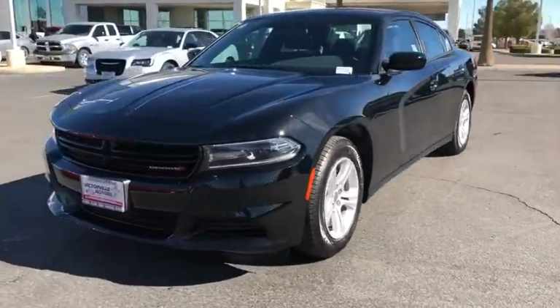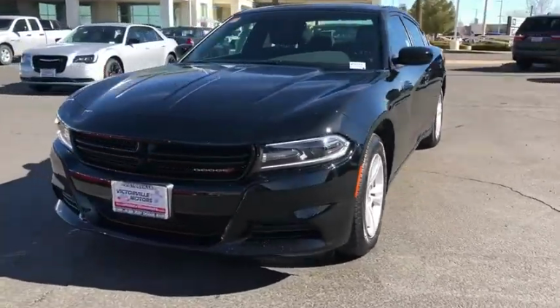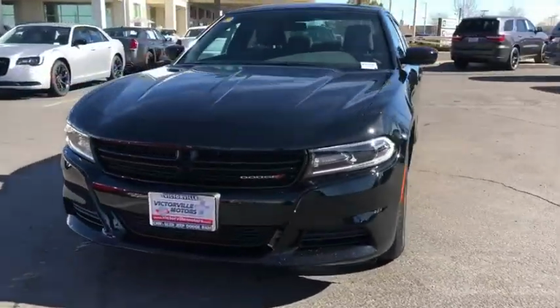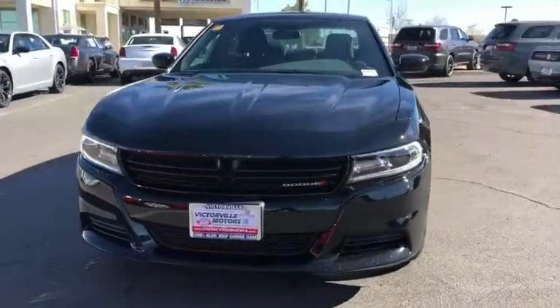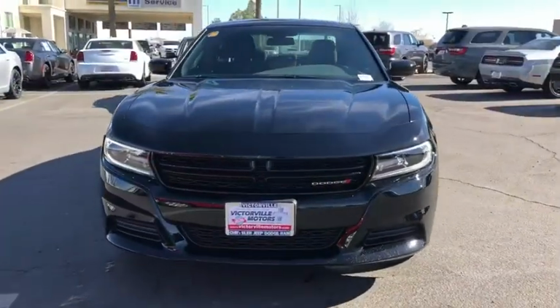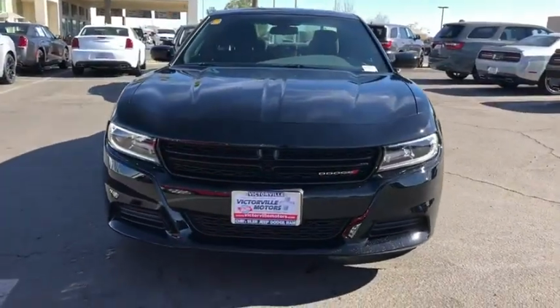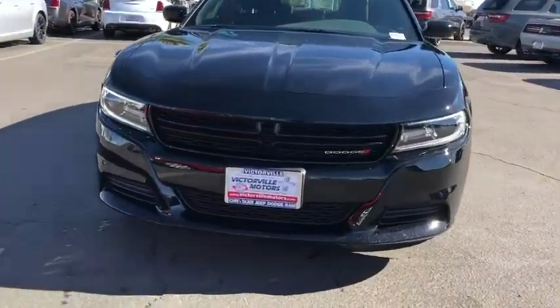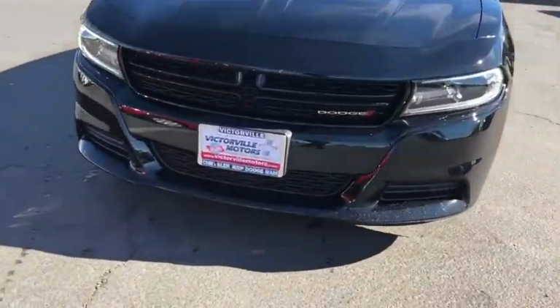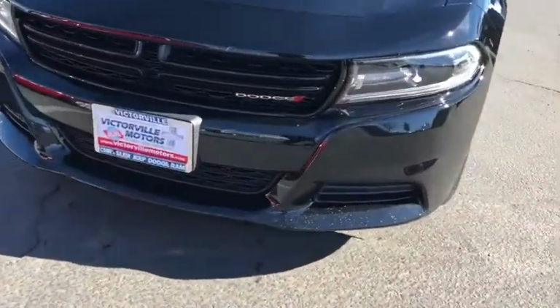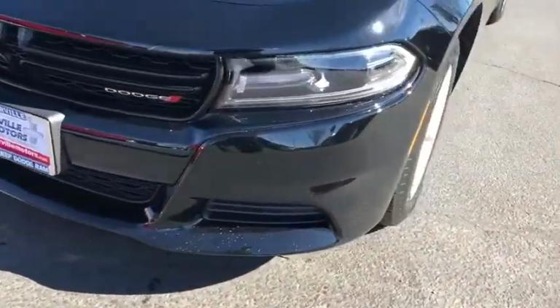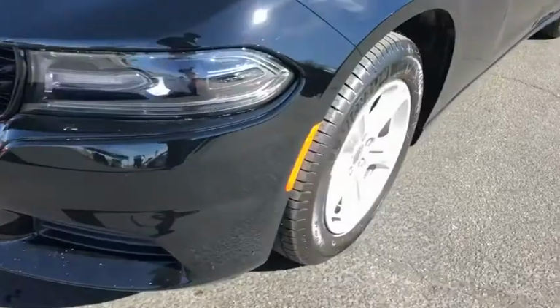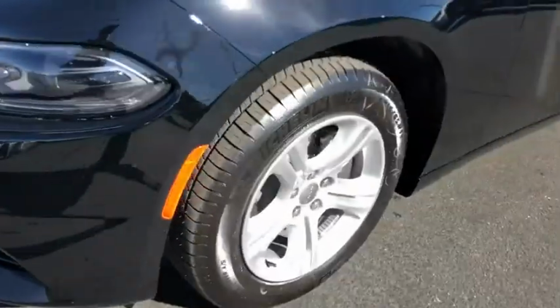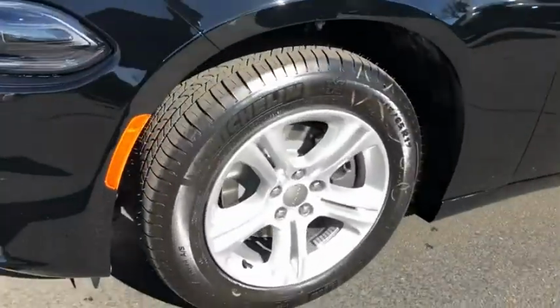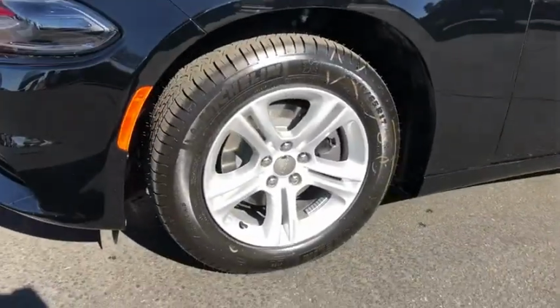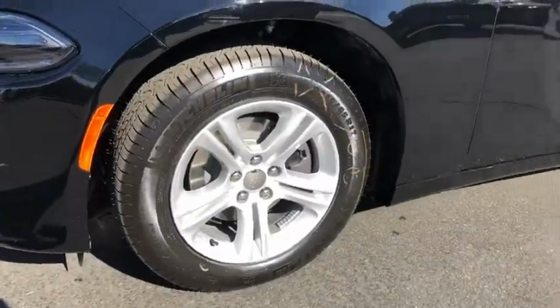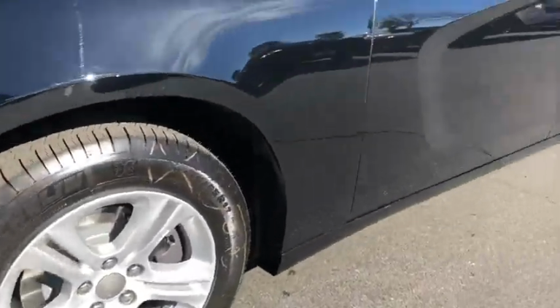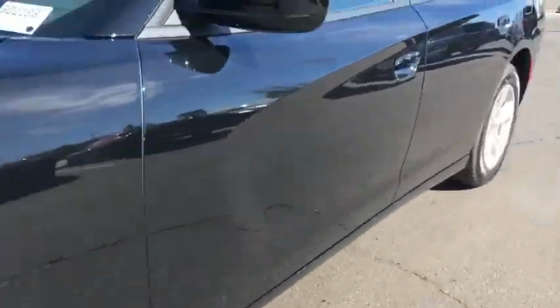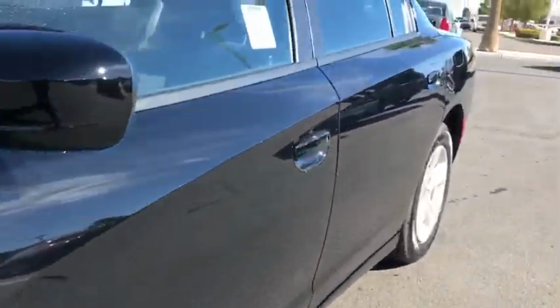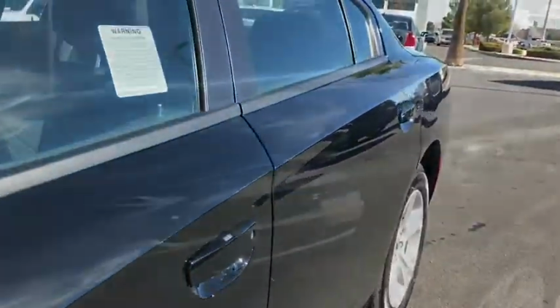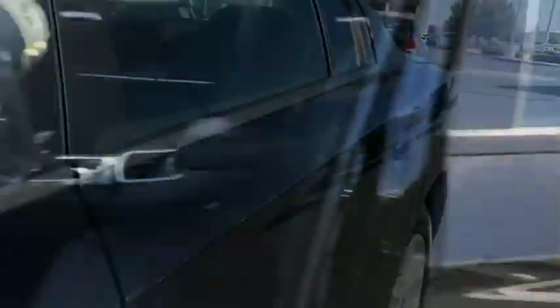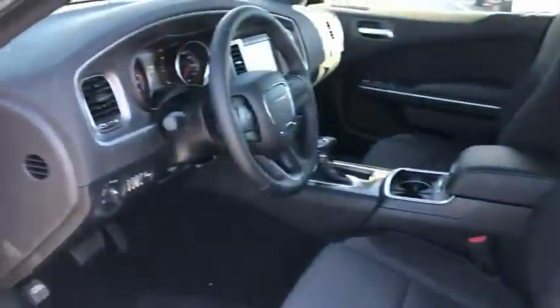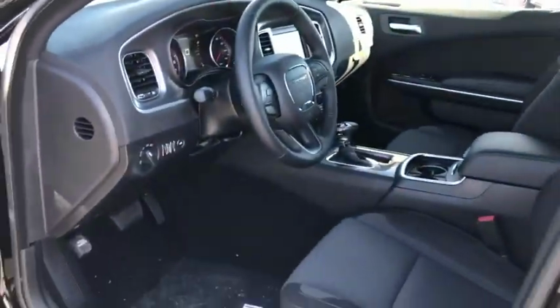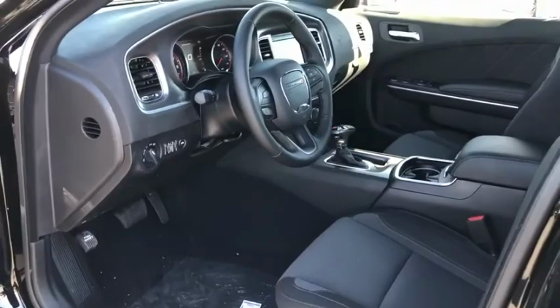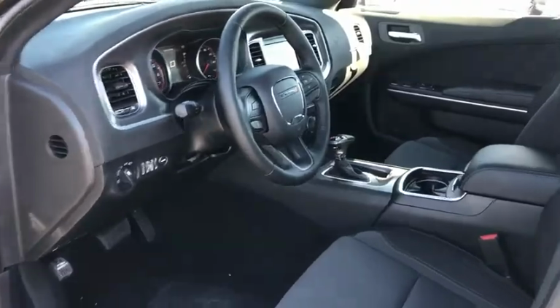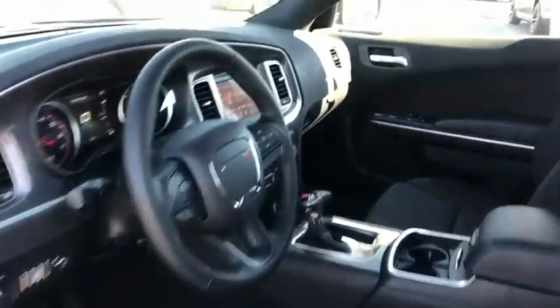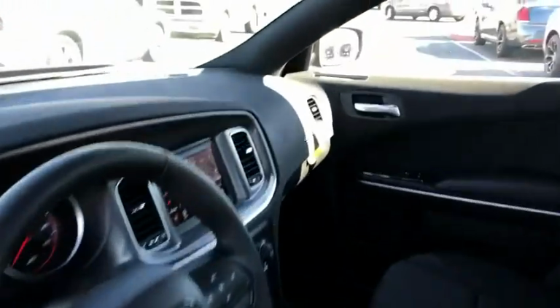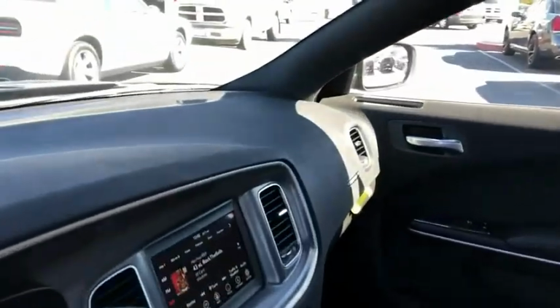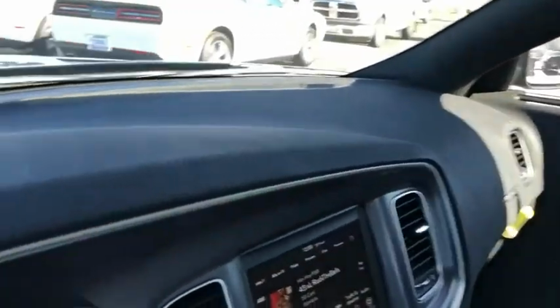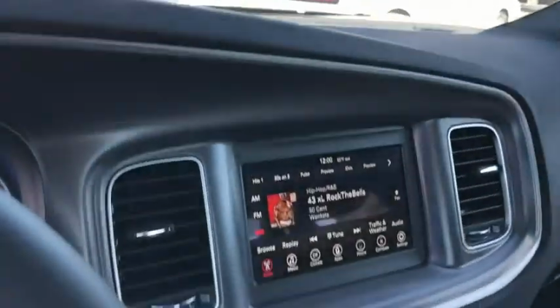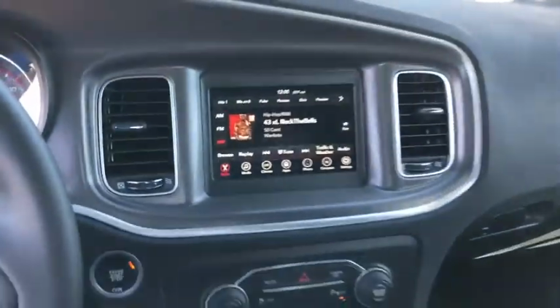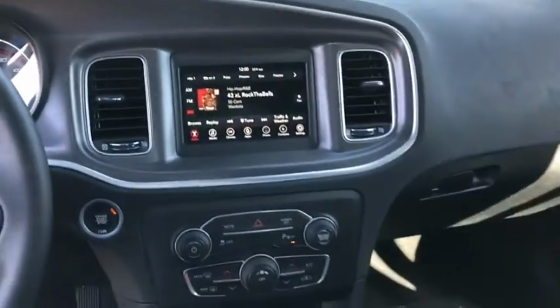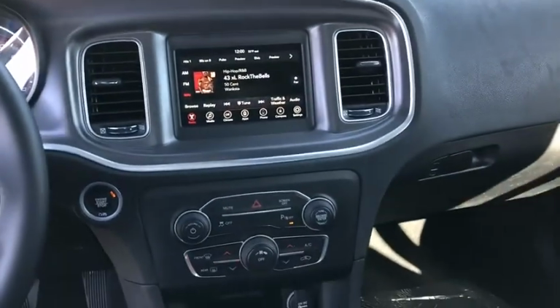Here are some of this vehicle's great options: traction control, dual airbags, power steering, four-wheel disc brakes, electronic stability control, trip computer, rear window defroster, power windows, compass, tachometer.